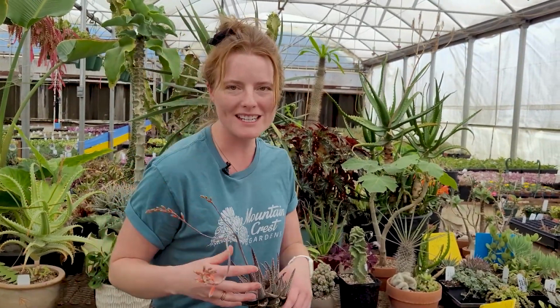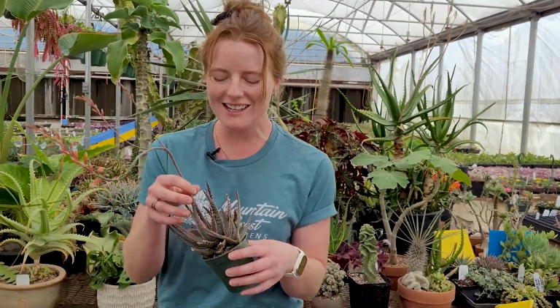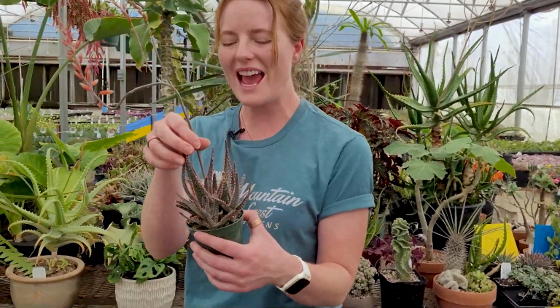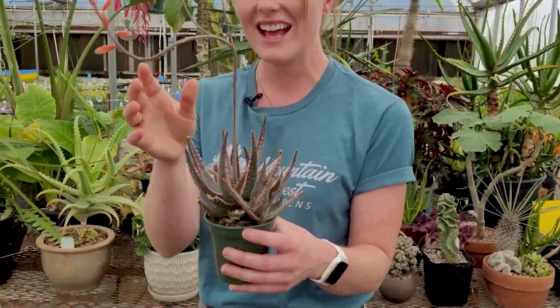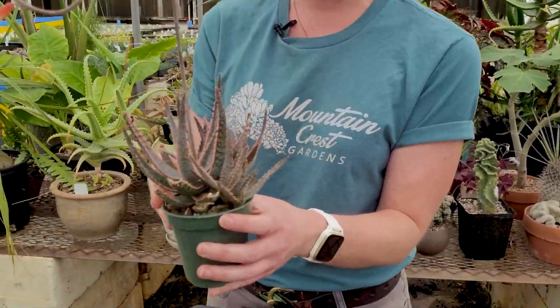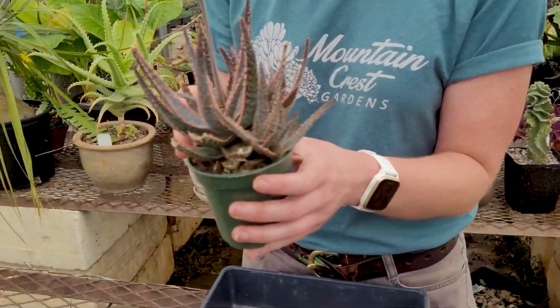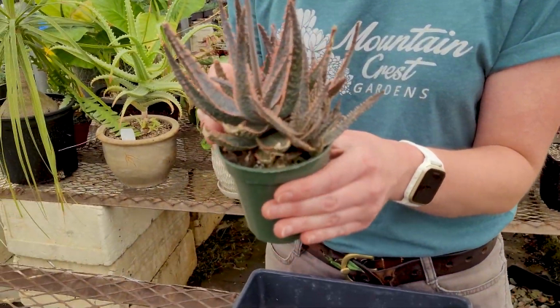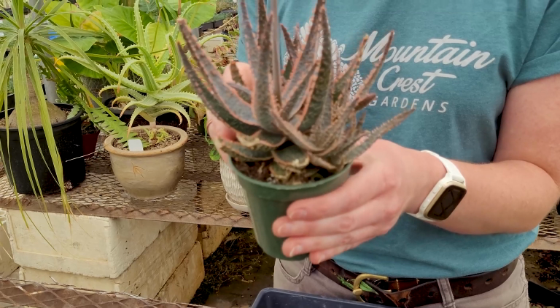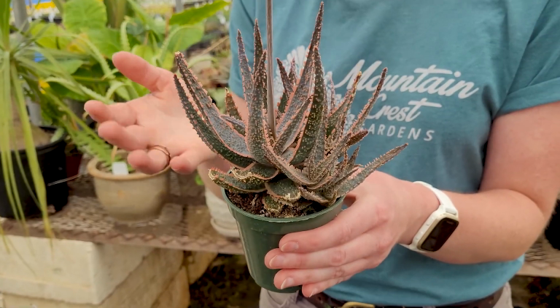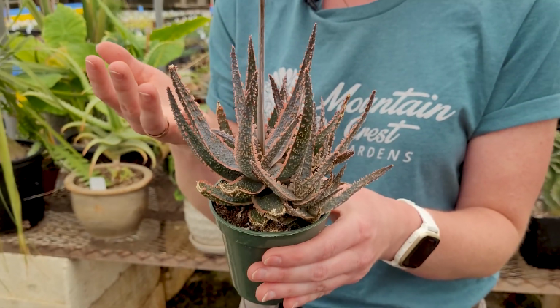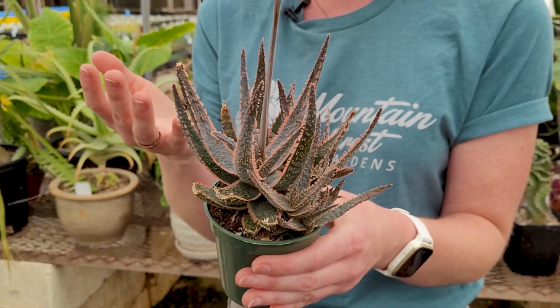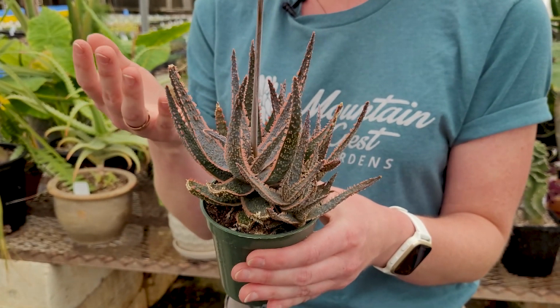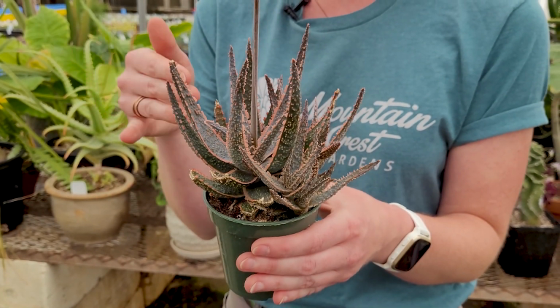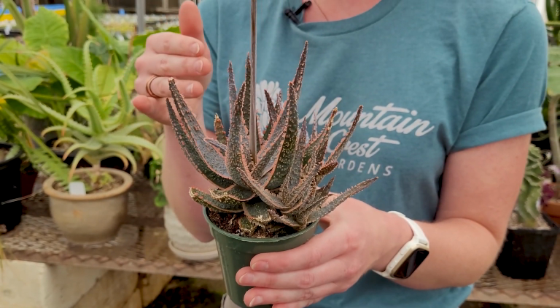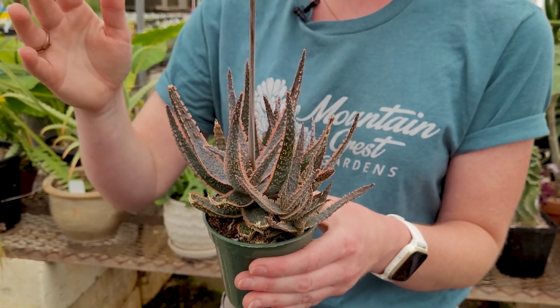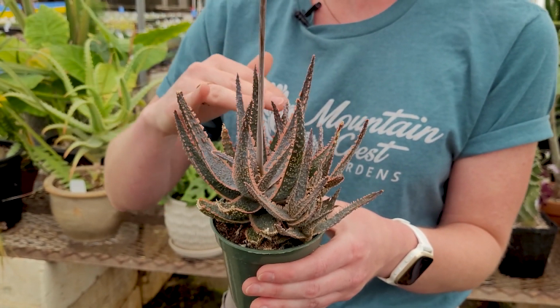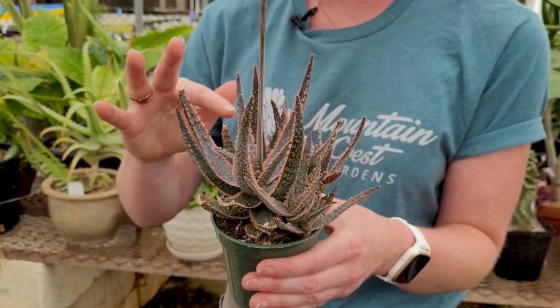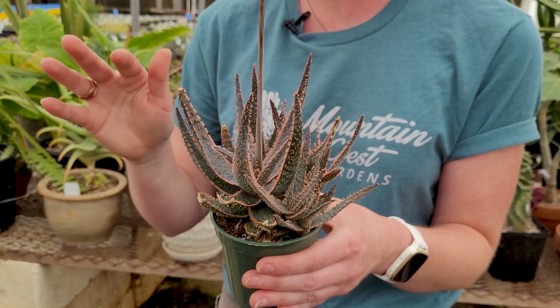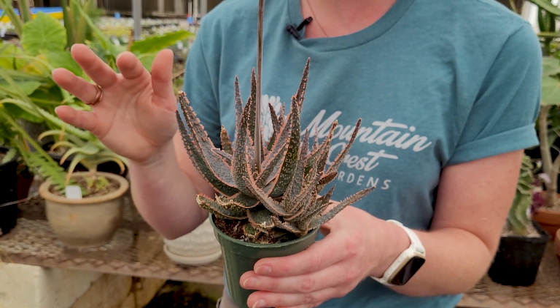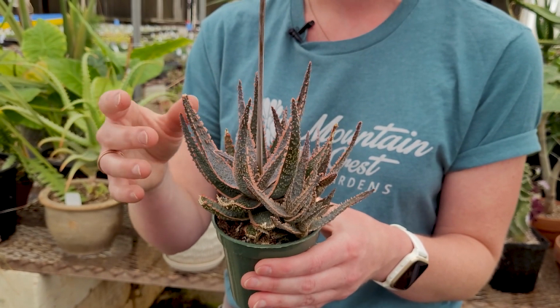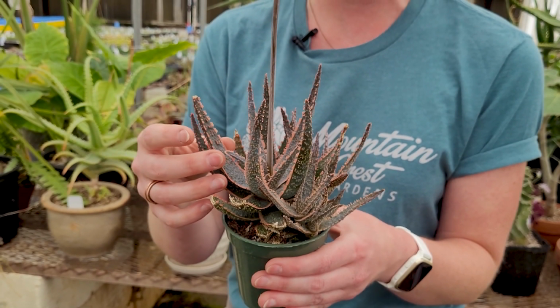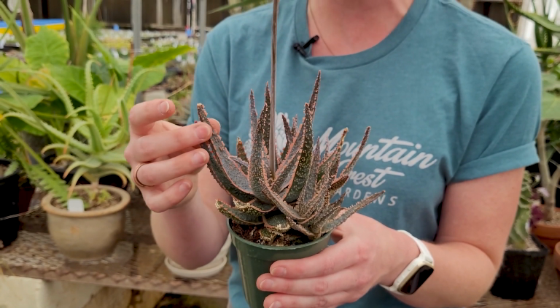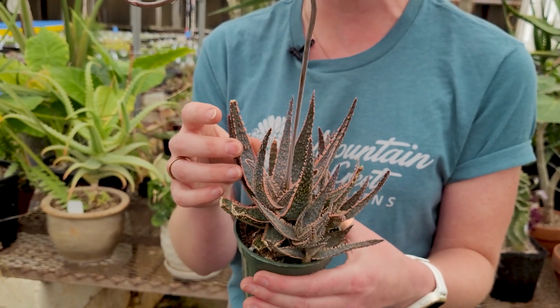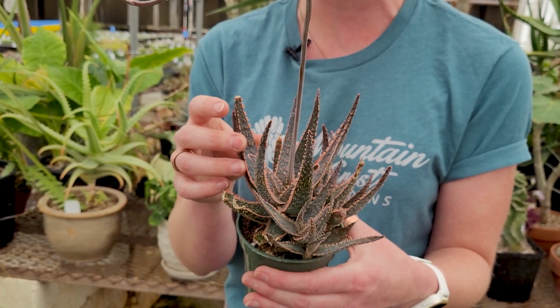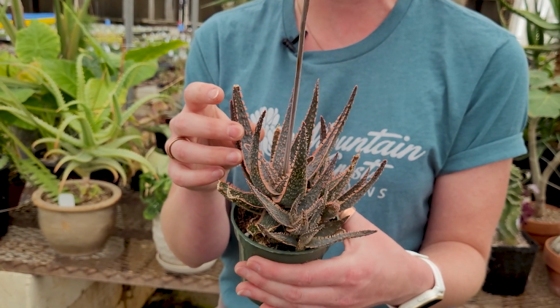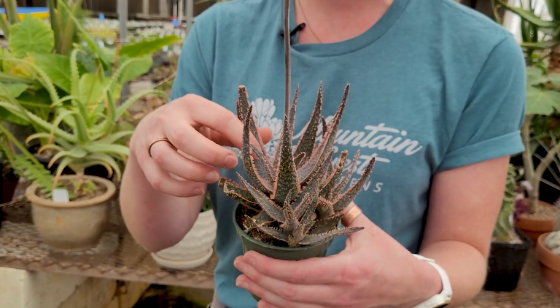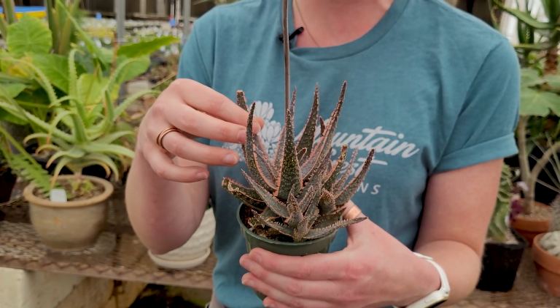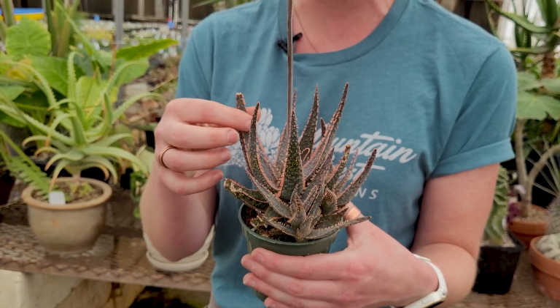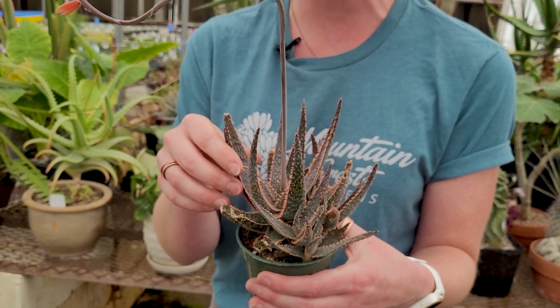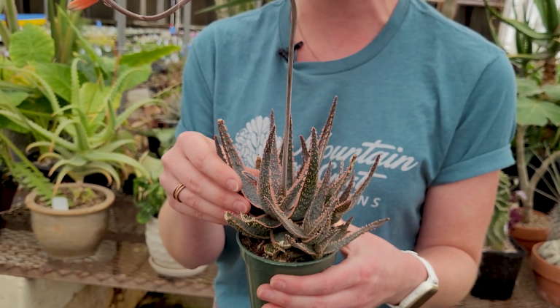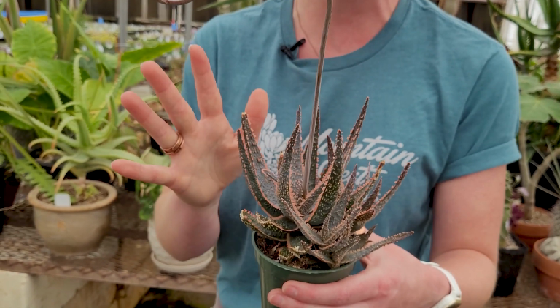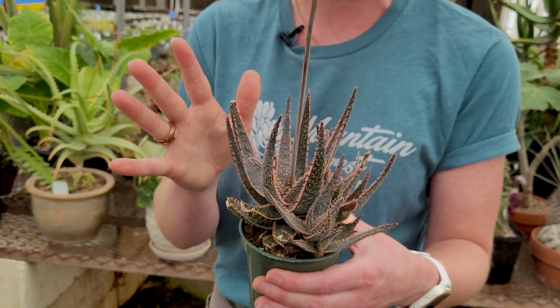And last but not least, for a bit of color, we have Aloe Purple Haze. And this is a gorgeous cultivar. I love the contrast between the kind of lilac lavender of its leaves and then this pink toothy margin to it. So this is a really bumpy variety, but still gentle to touch.